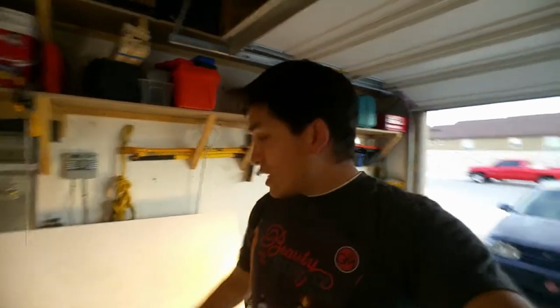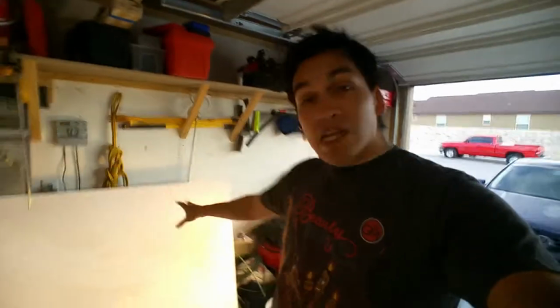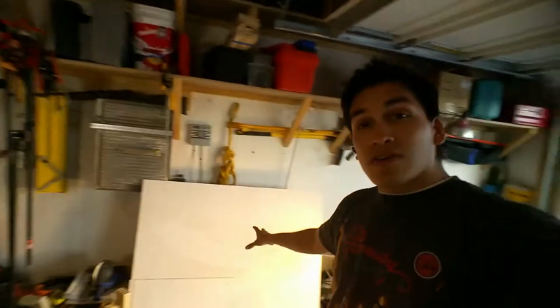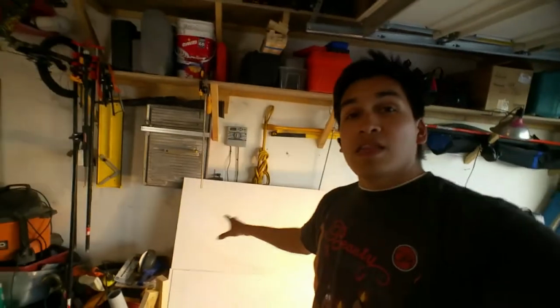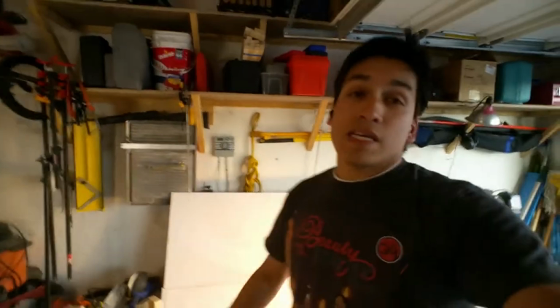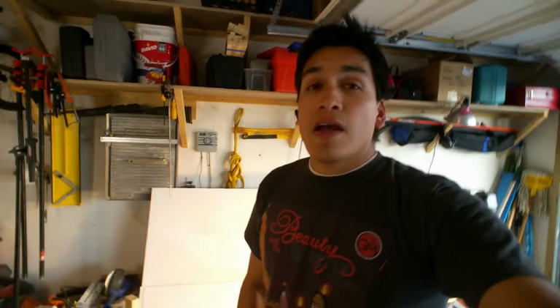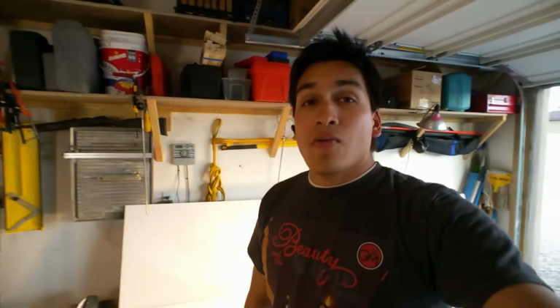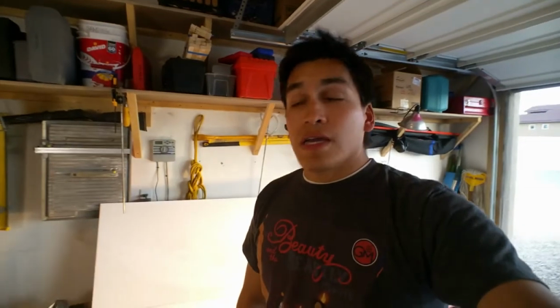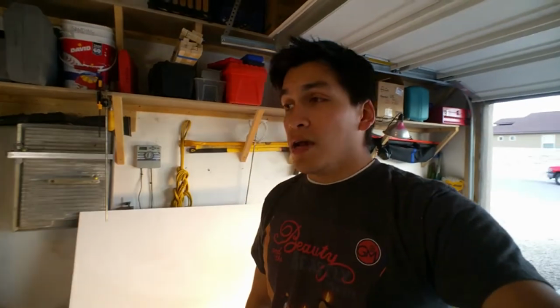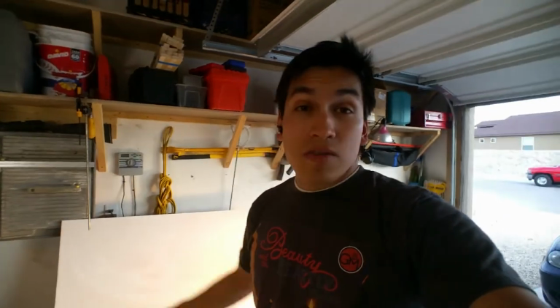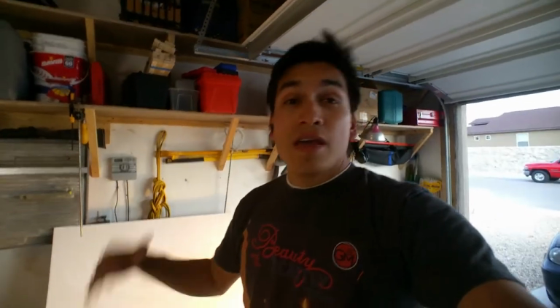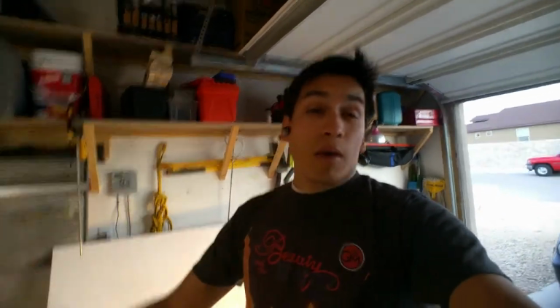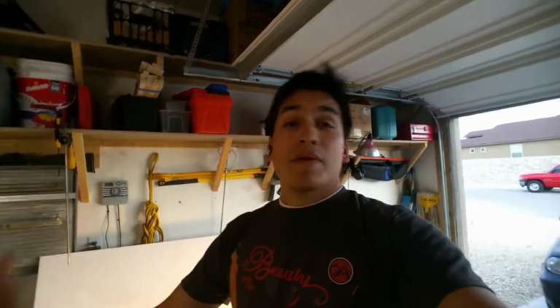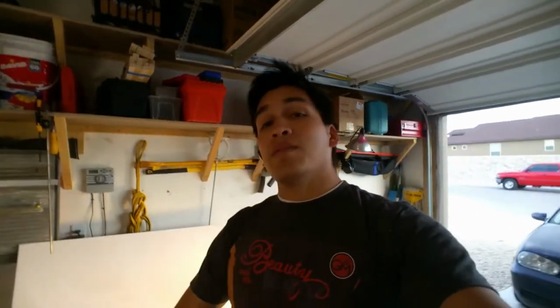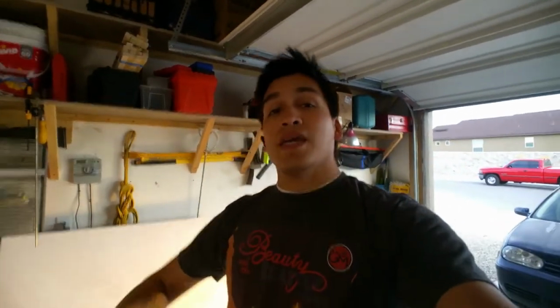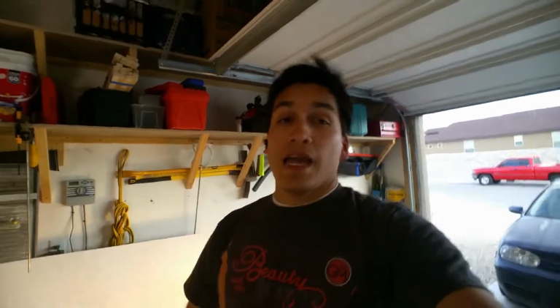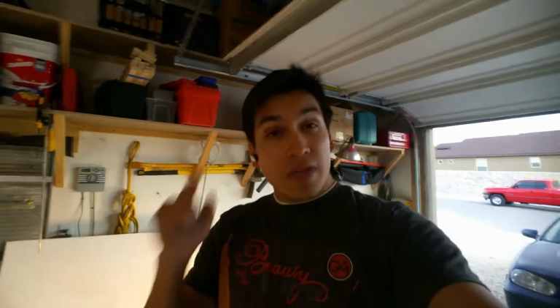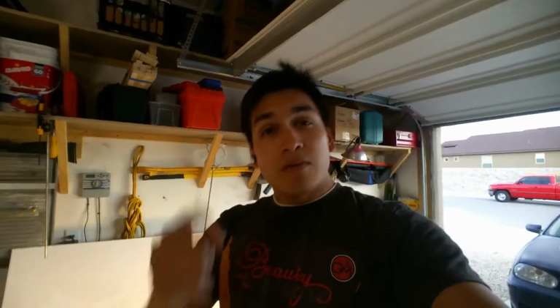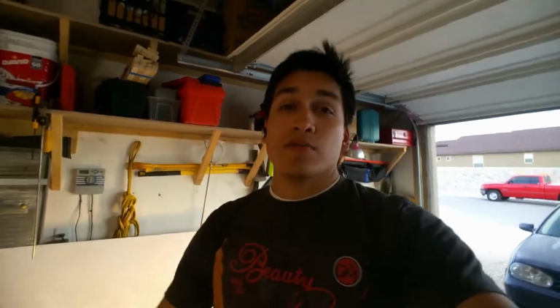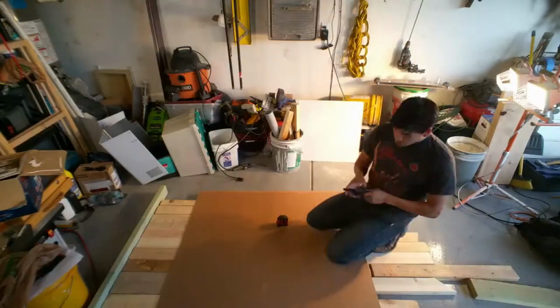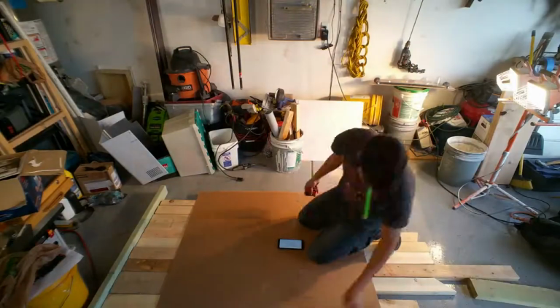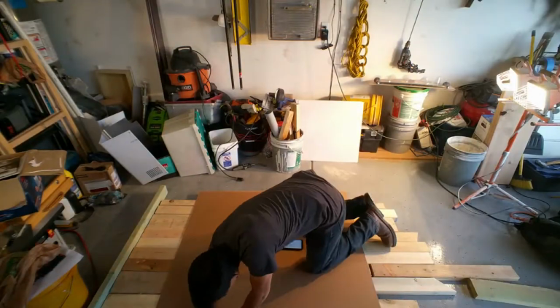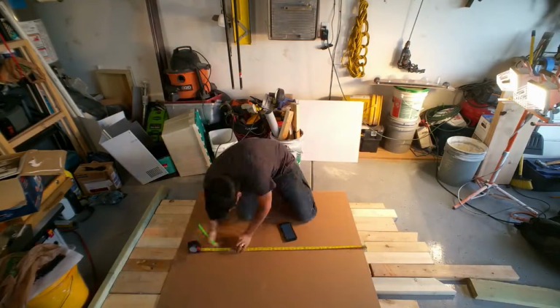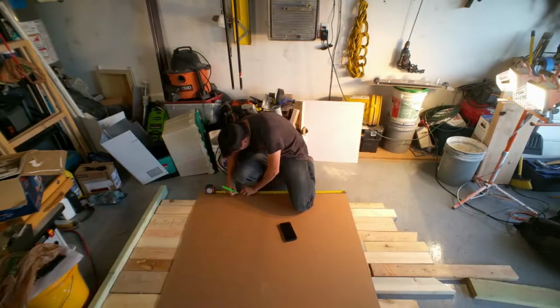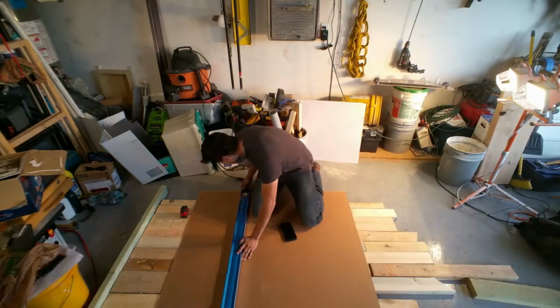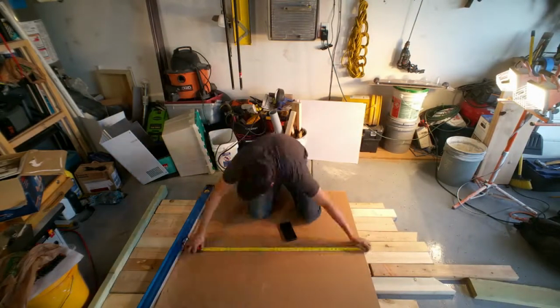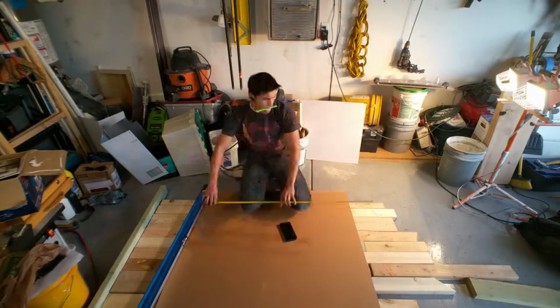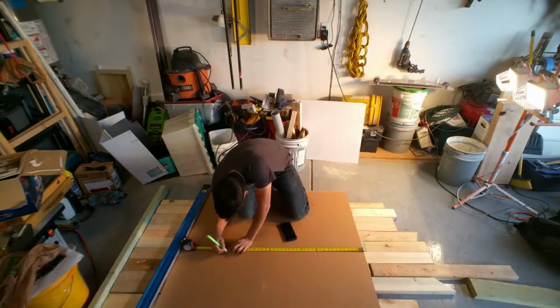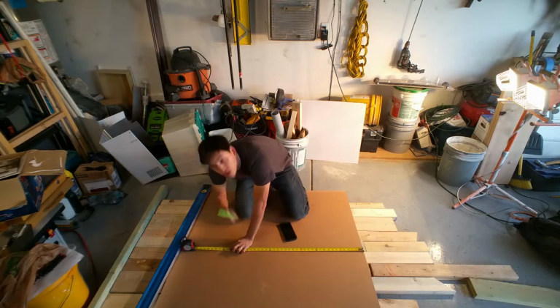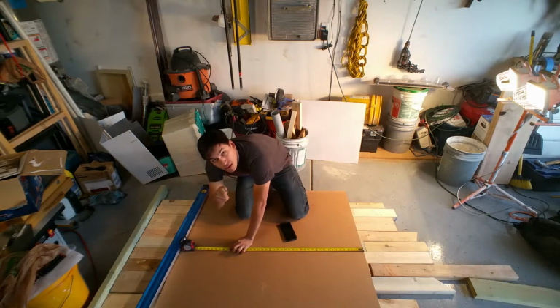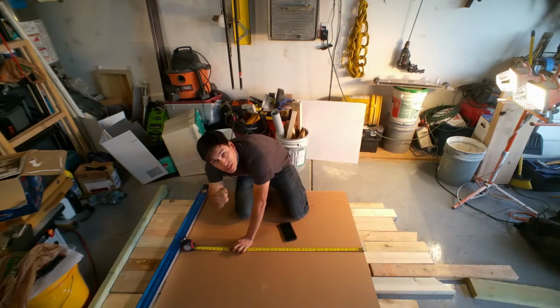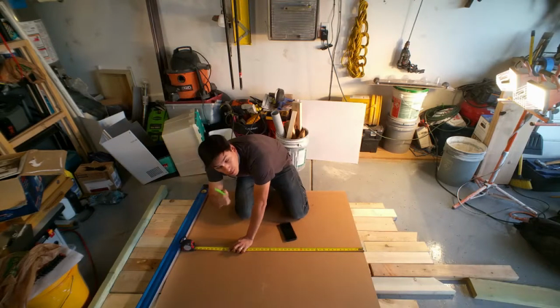Hopefully this will be pretty easy. Get some of this extra material that's been sitting here out of the way so I can work on other stuff, make my wife happy, make me happy, and hopefully make you guys happy as well. Measure twice, cut once.